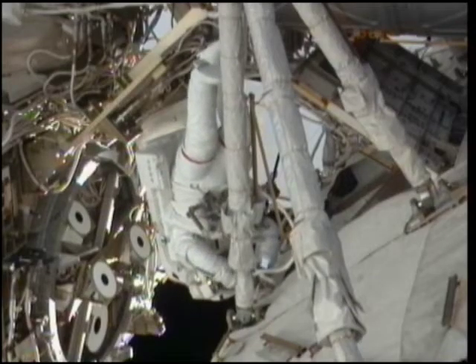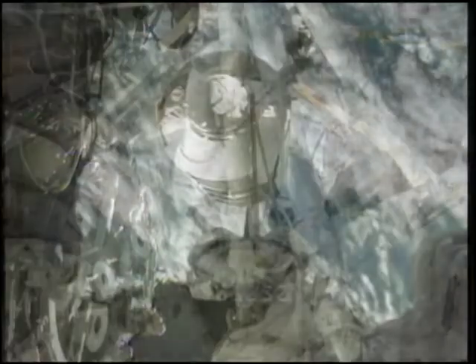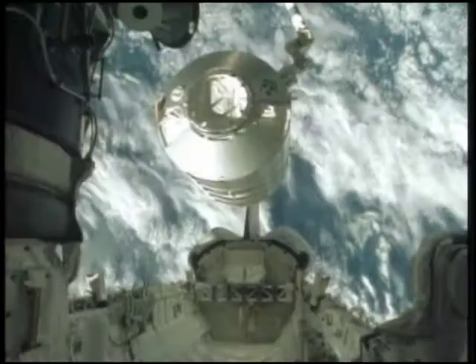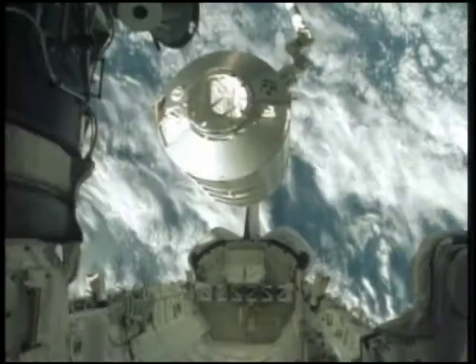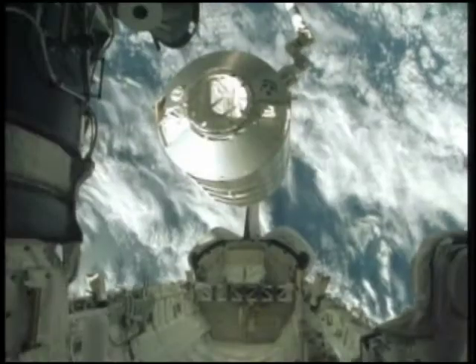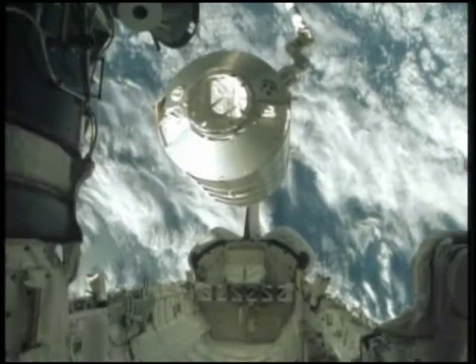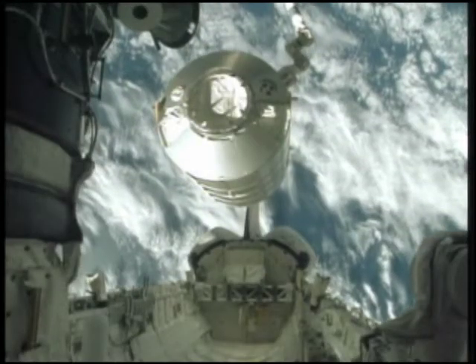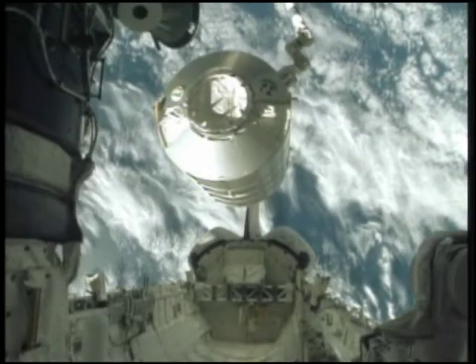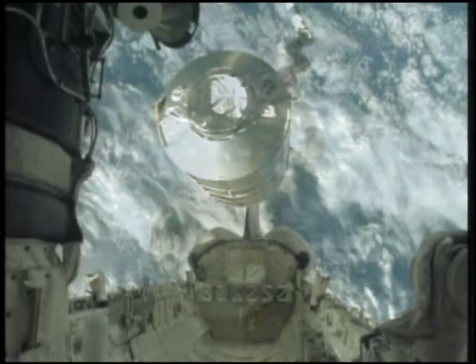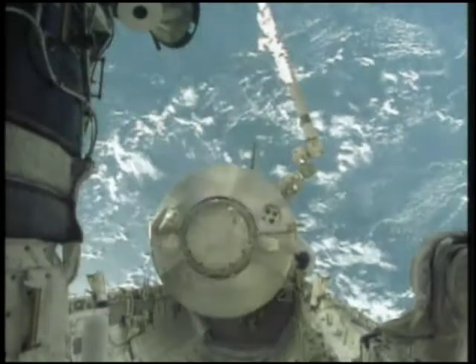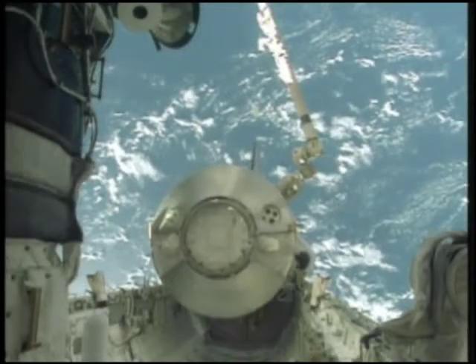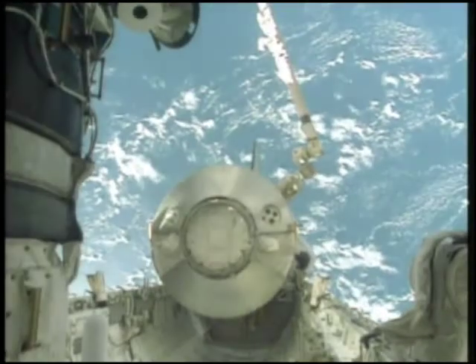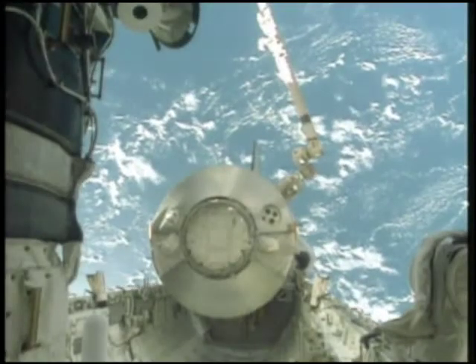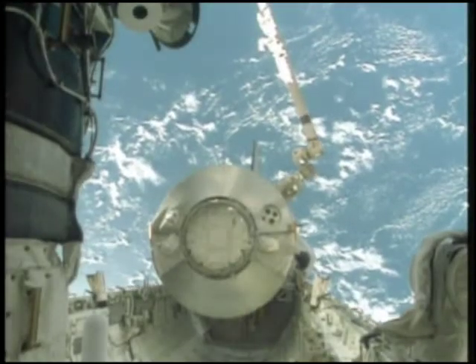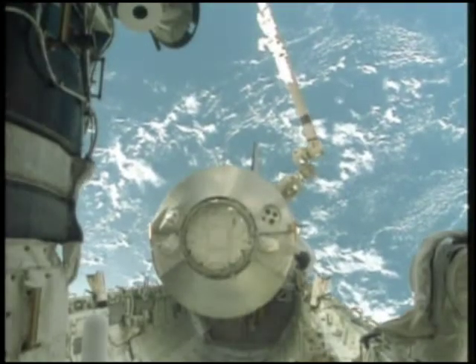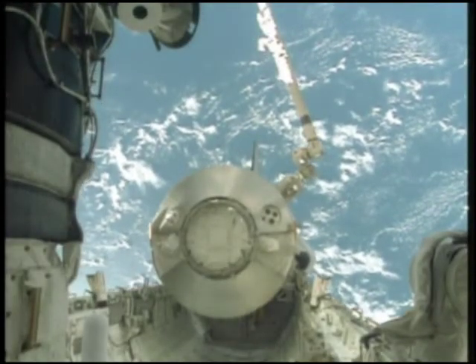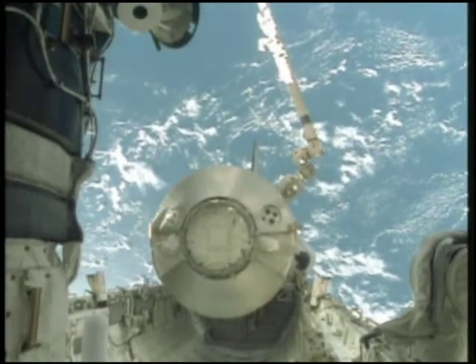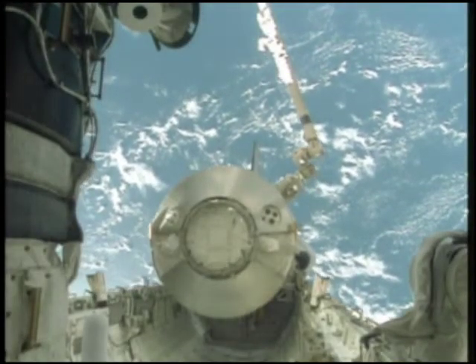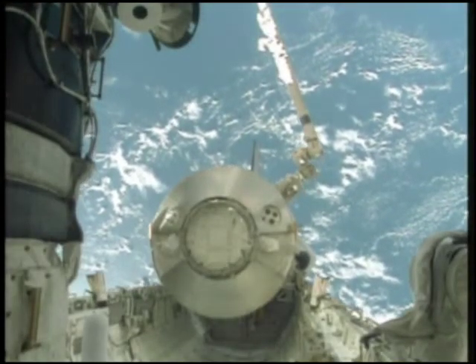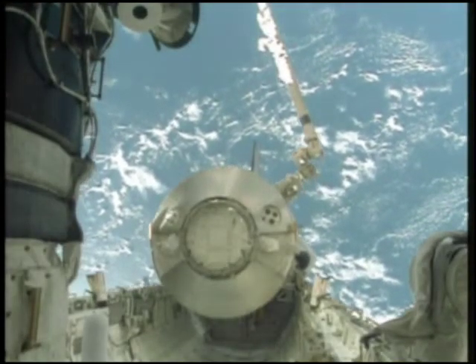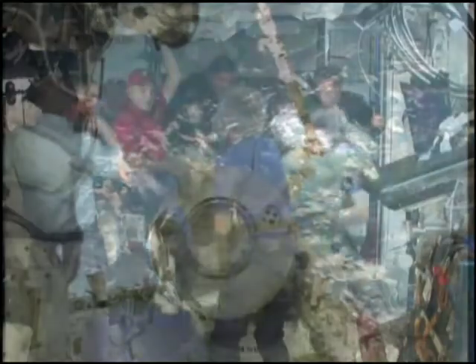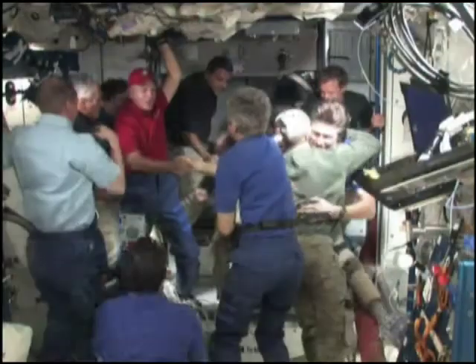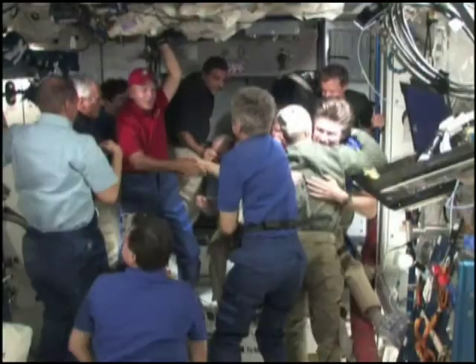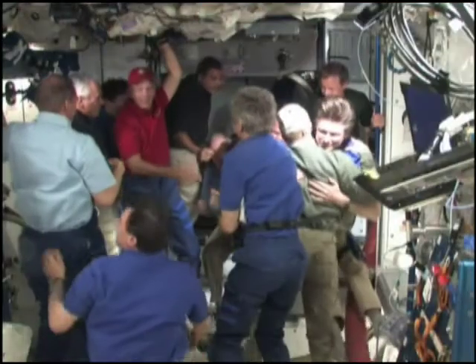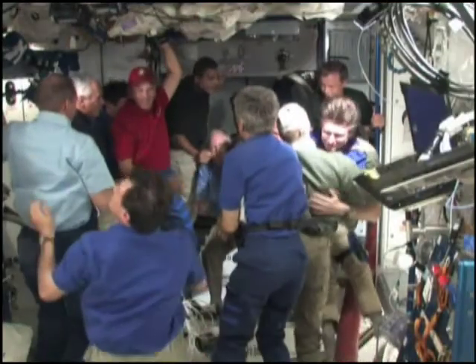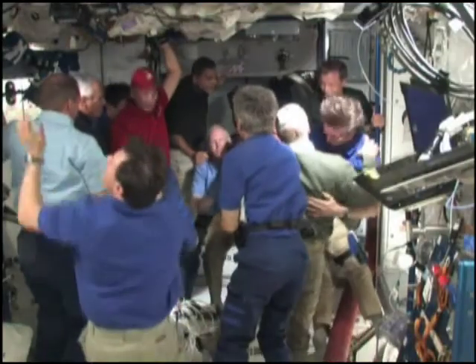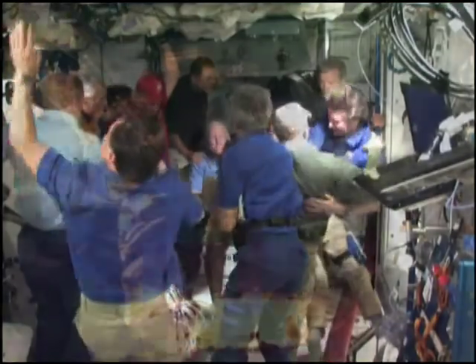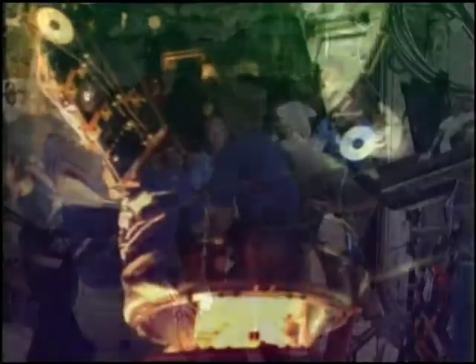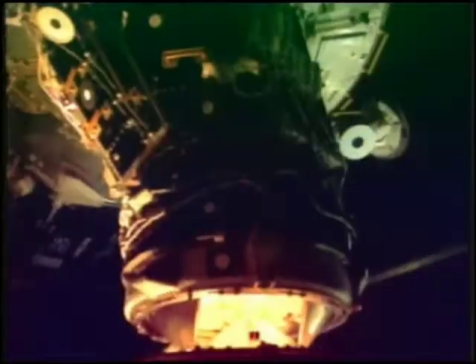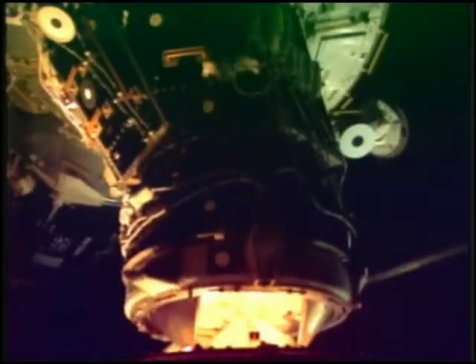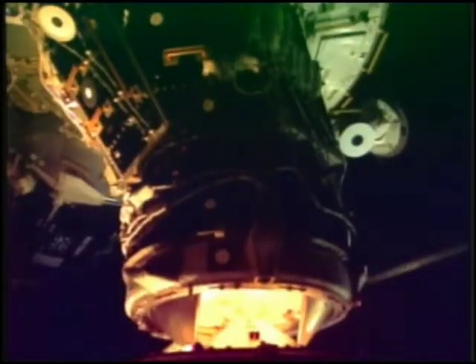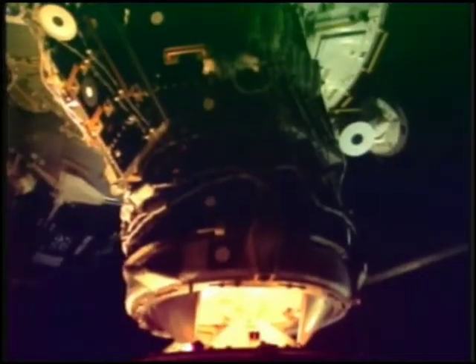Using the station's robotic arm, the crew returned the logistics module to Discovery's payload bay before the two crews parted and the shuttle undocked from the station.